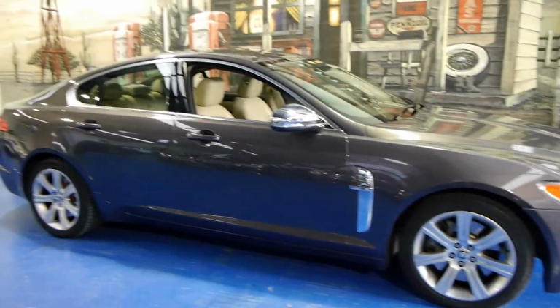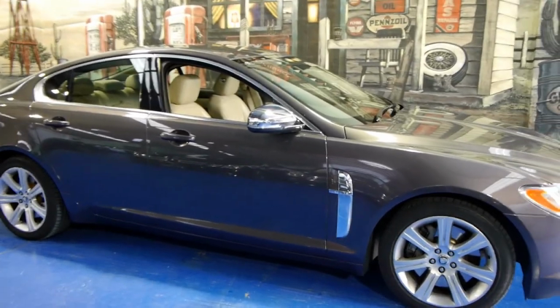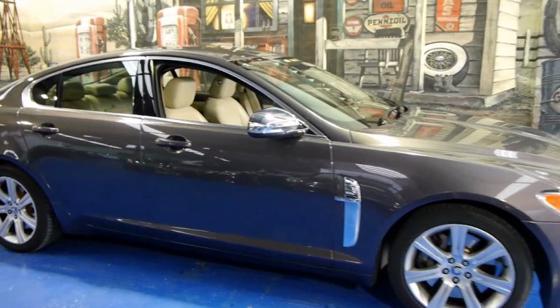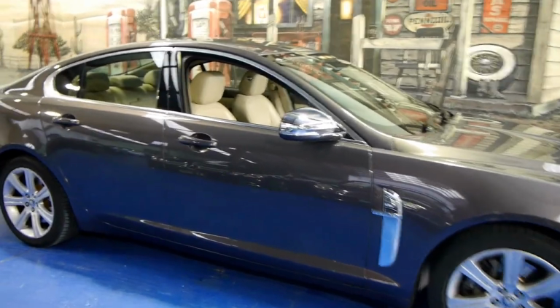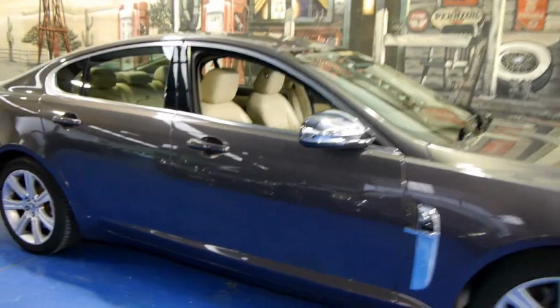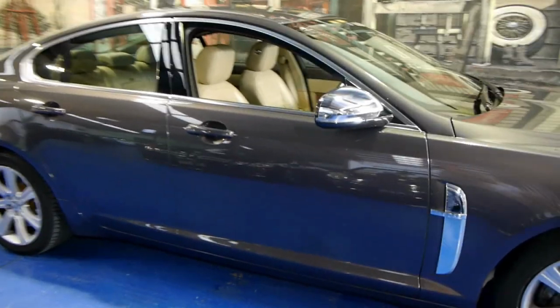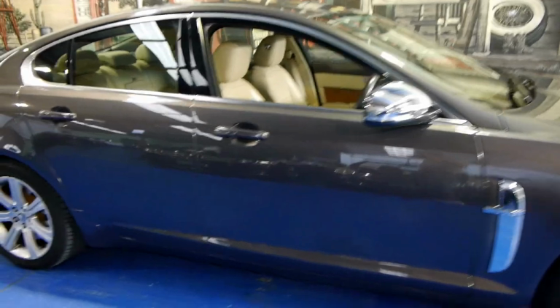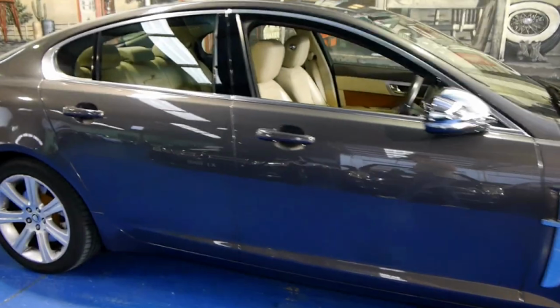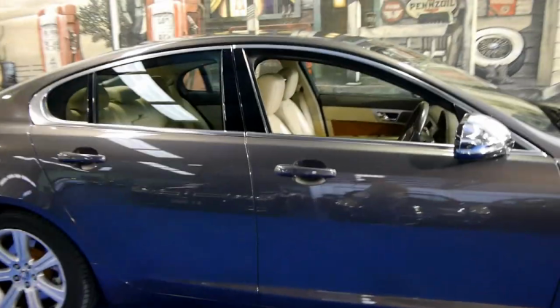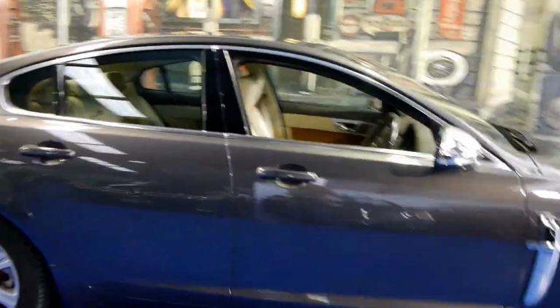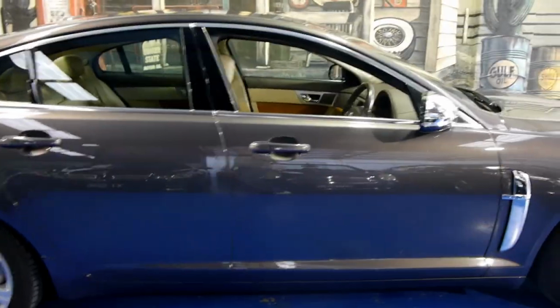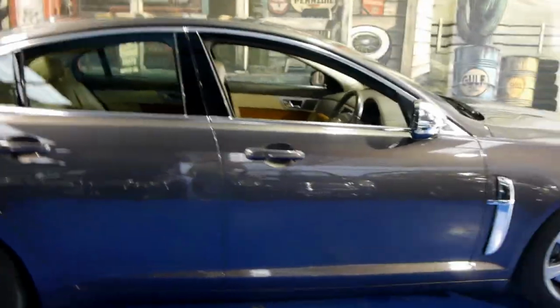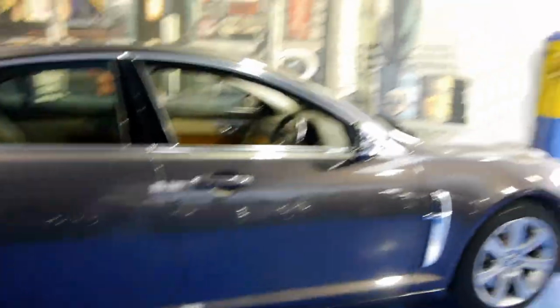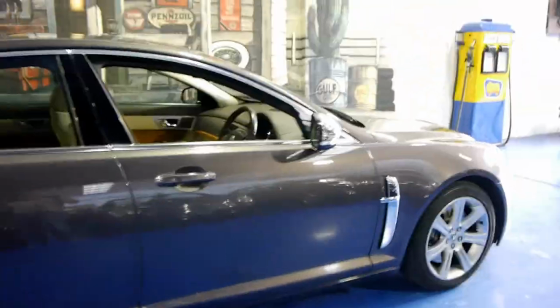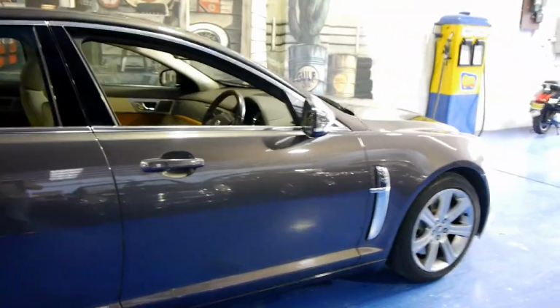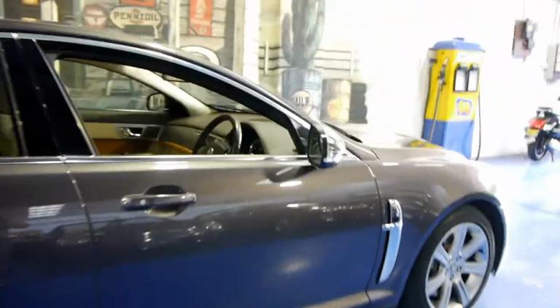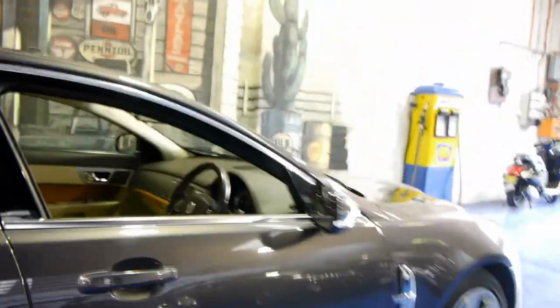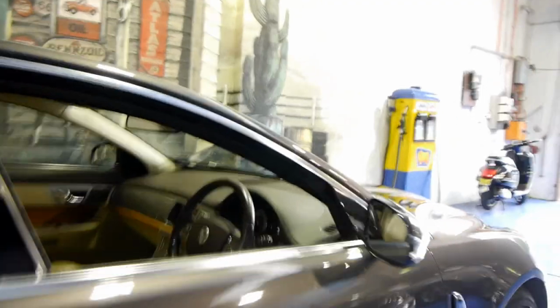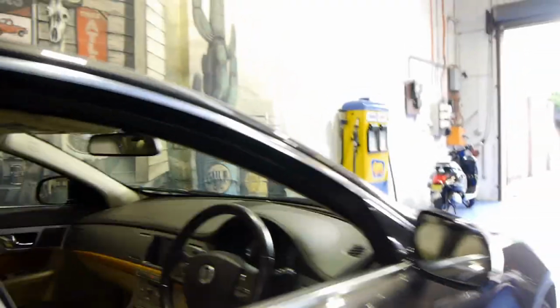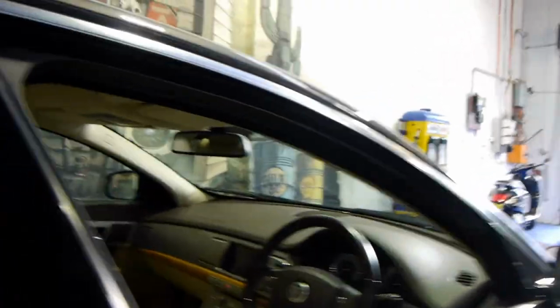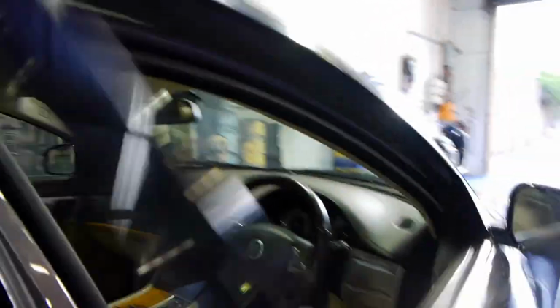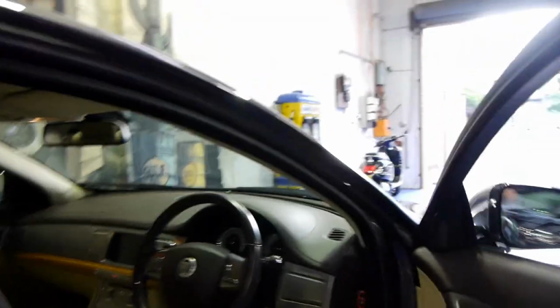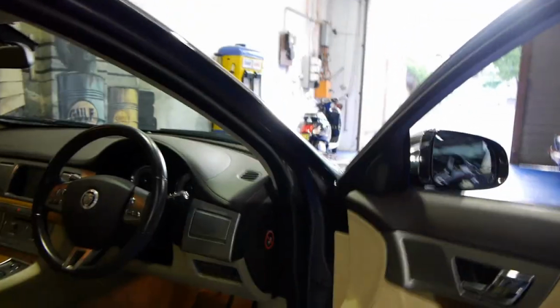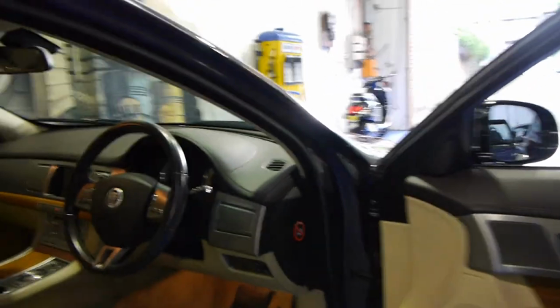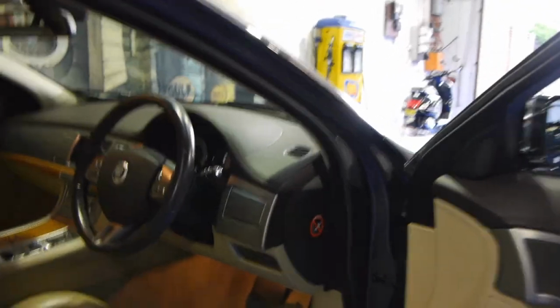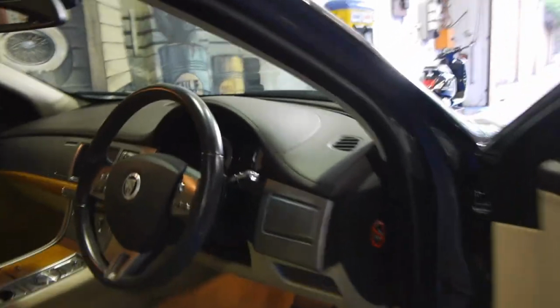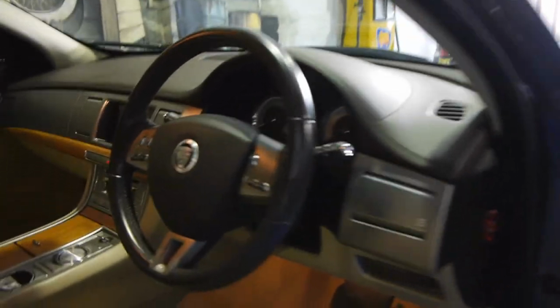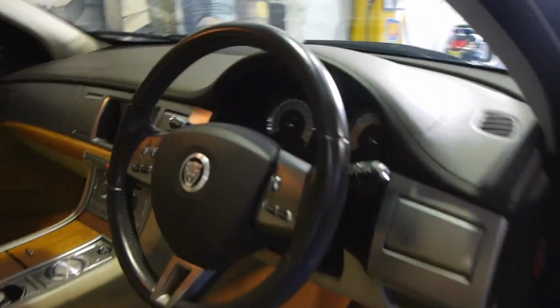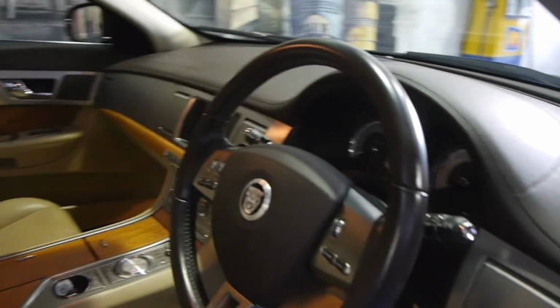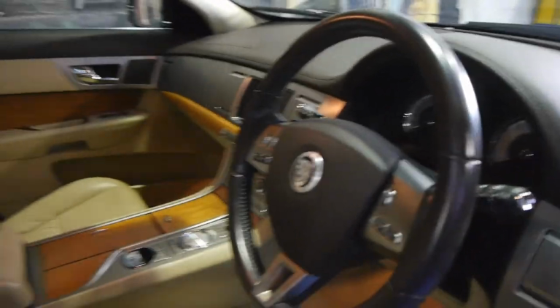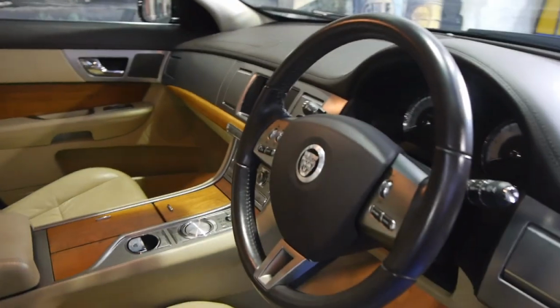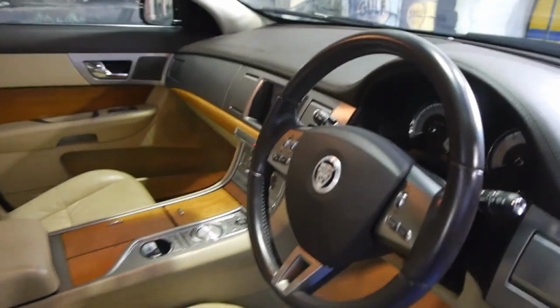It drives very, very well. It's grey in colour with a little bit of aubergine through it. It's got beige leather interior. It really is a lovely car.